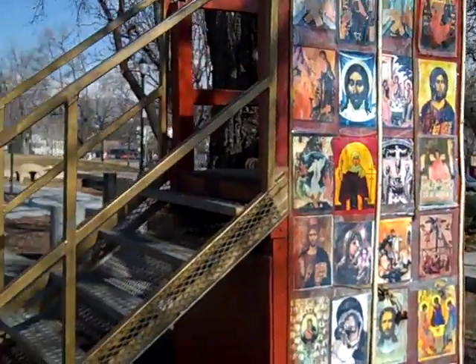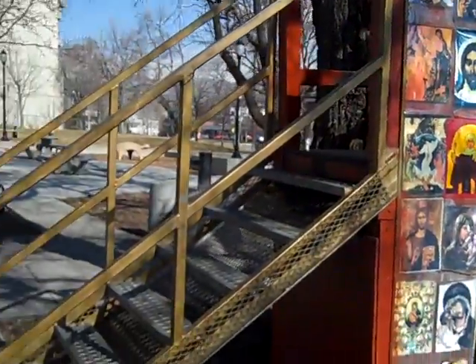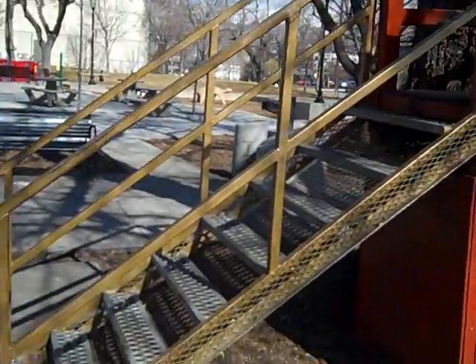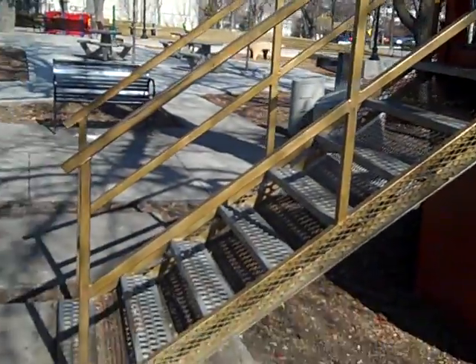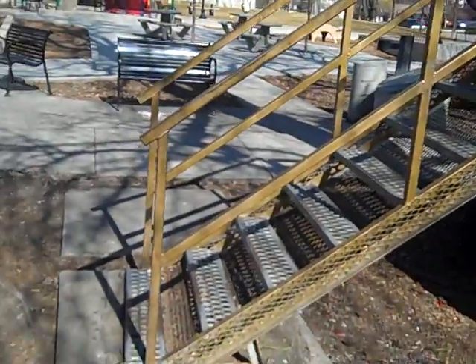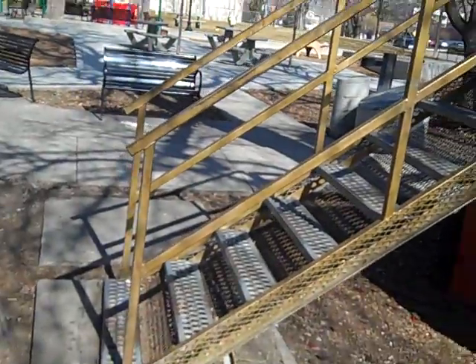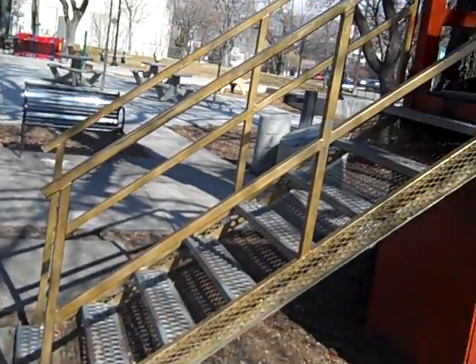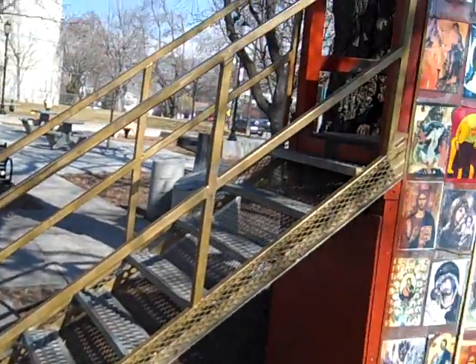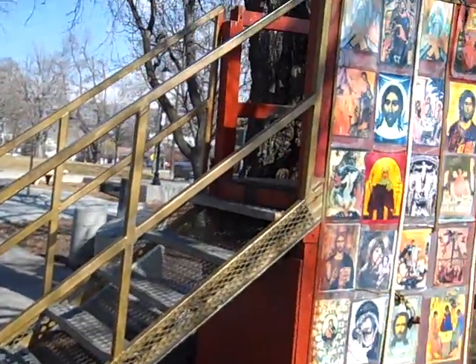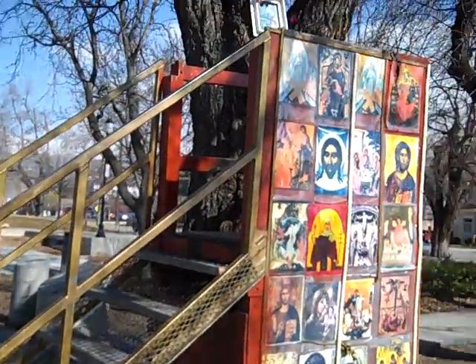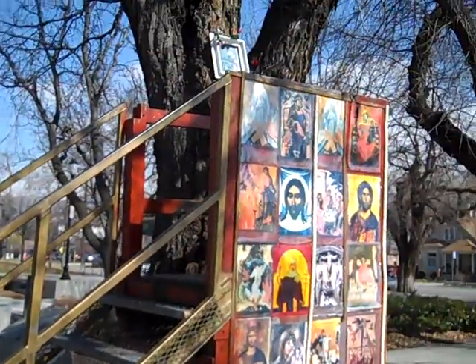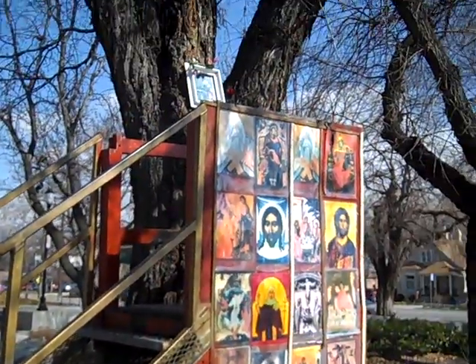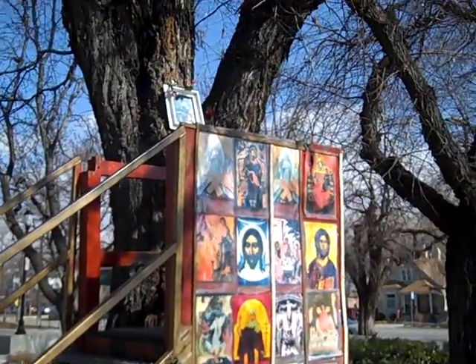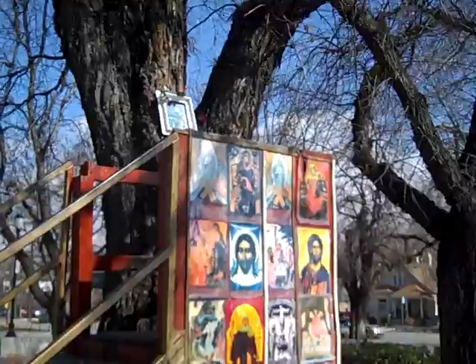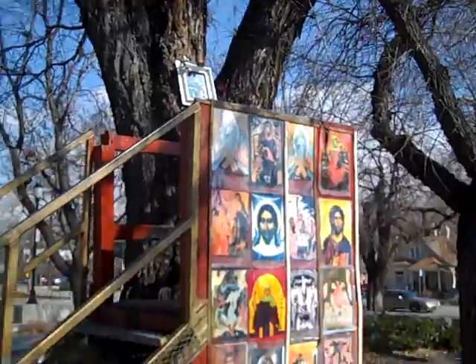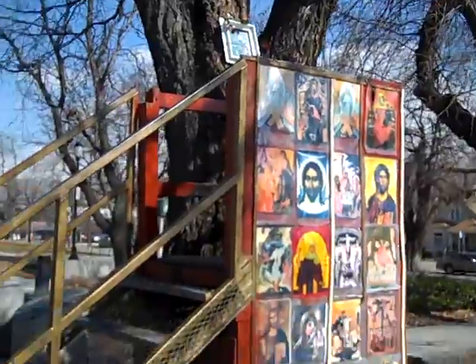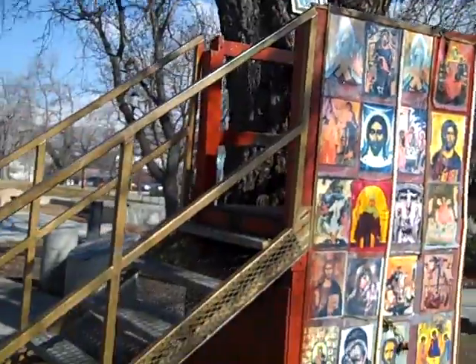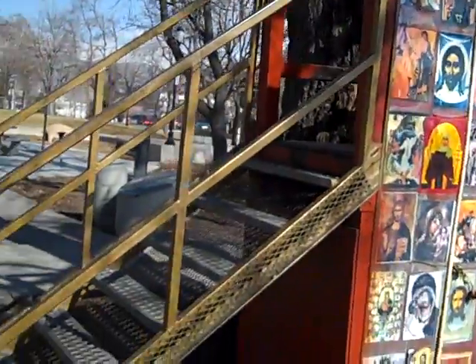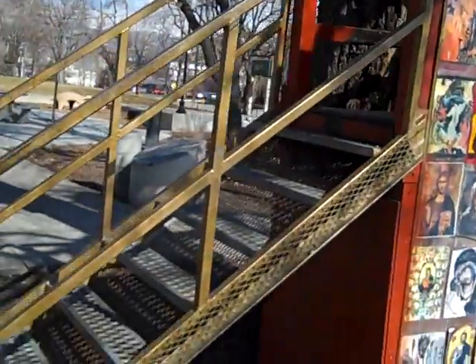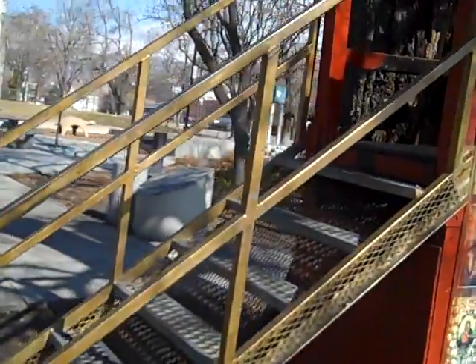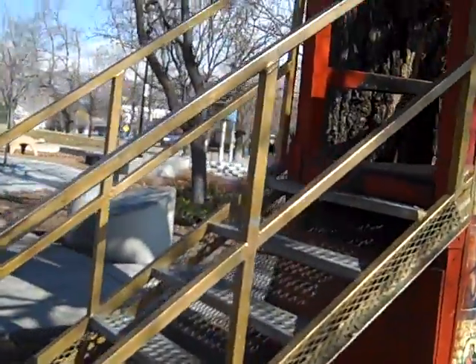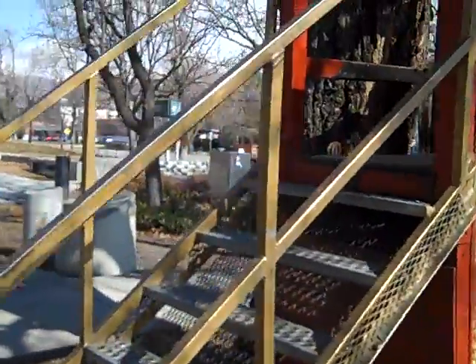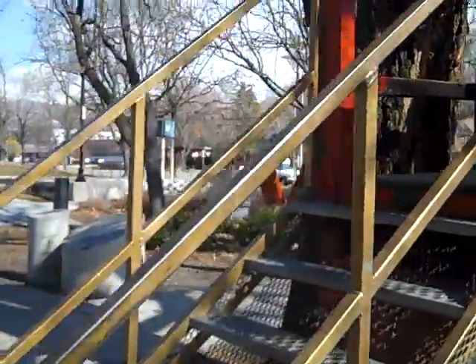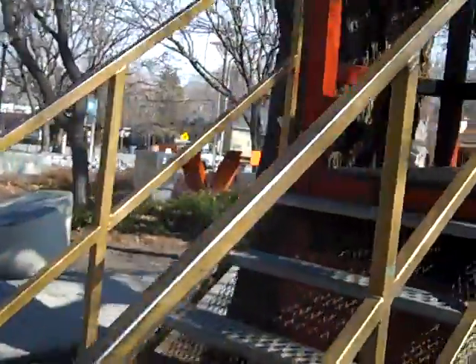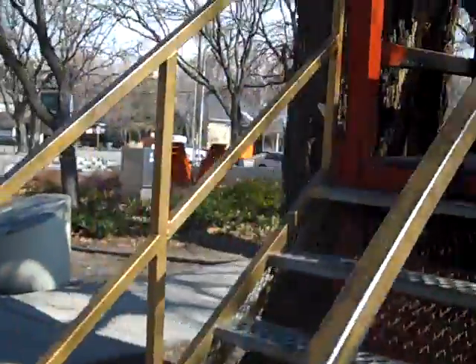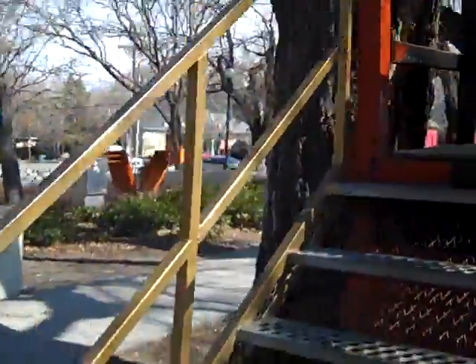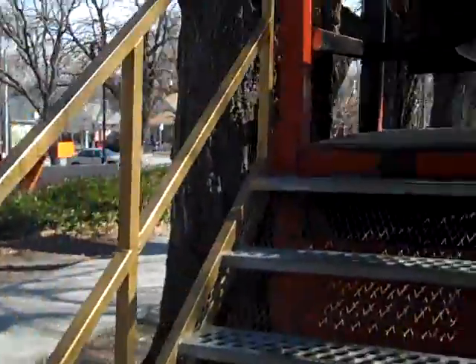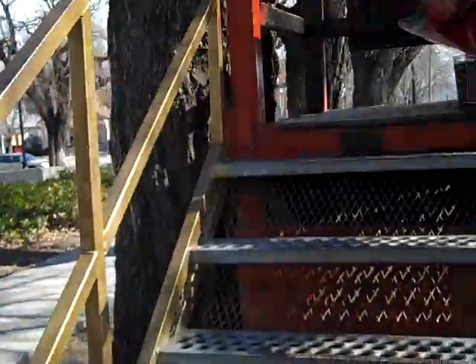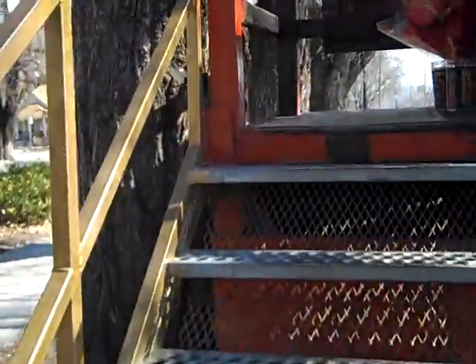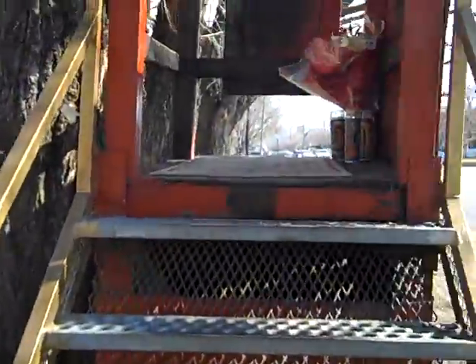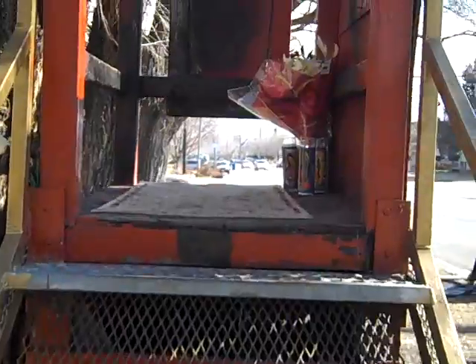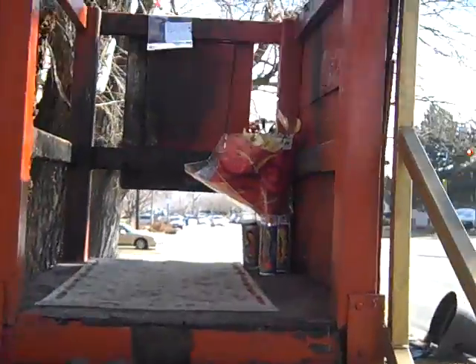These are the stairs. We're on 7th South, about 3rd East, probably 265 East. Let's go check it out. Here we go, upstairs.